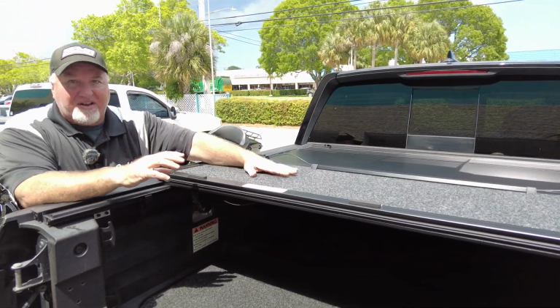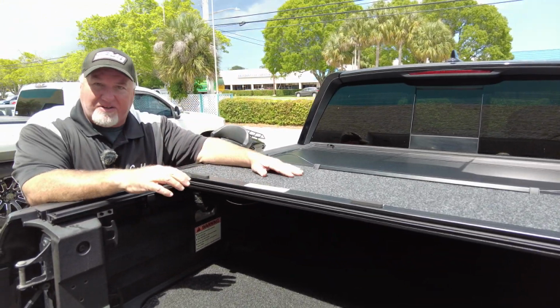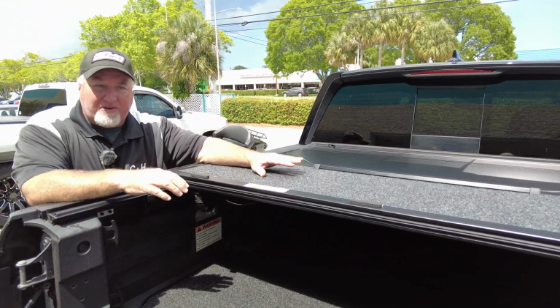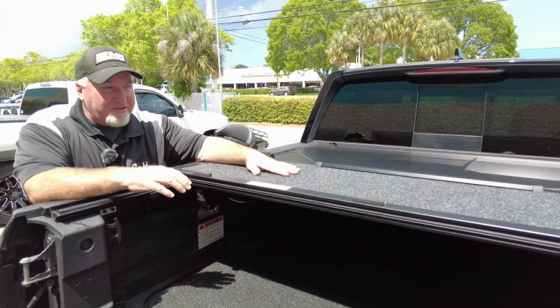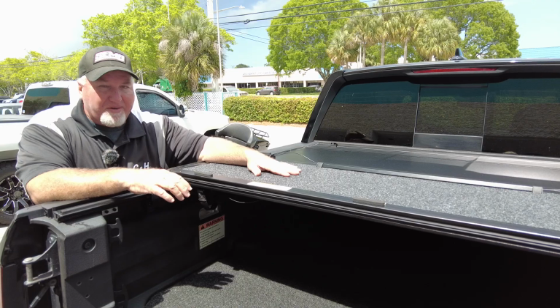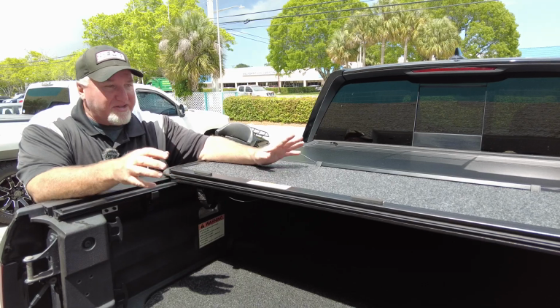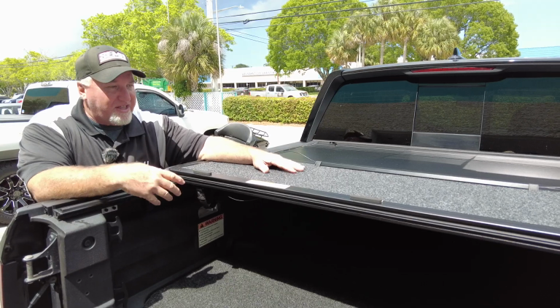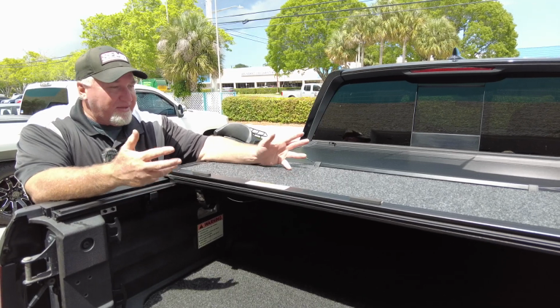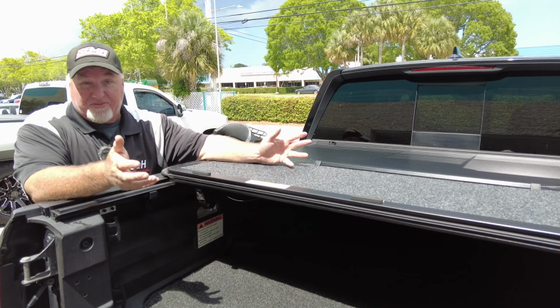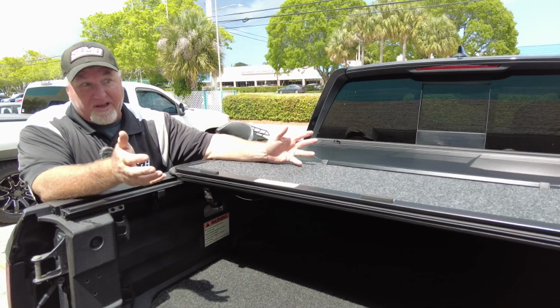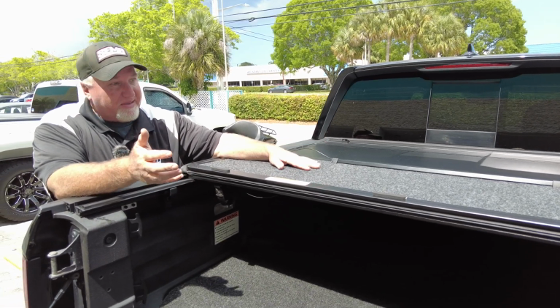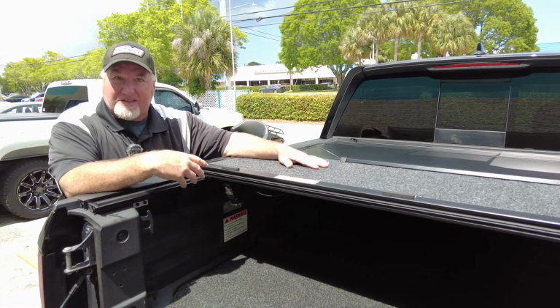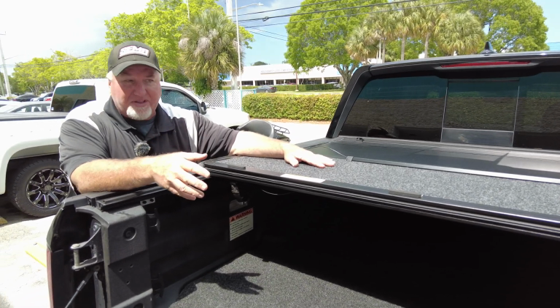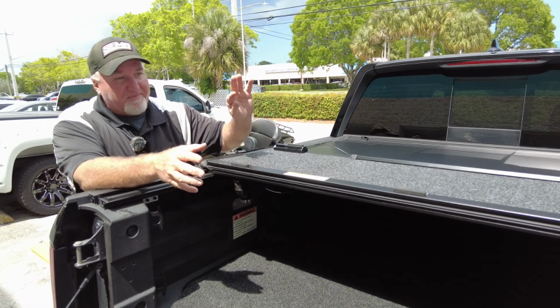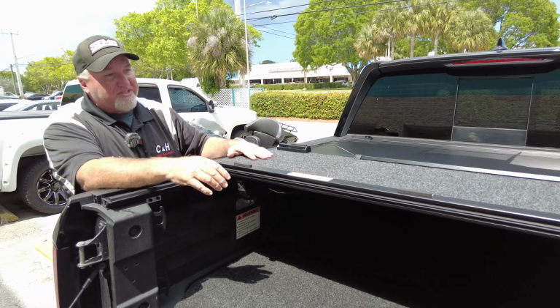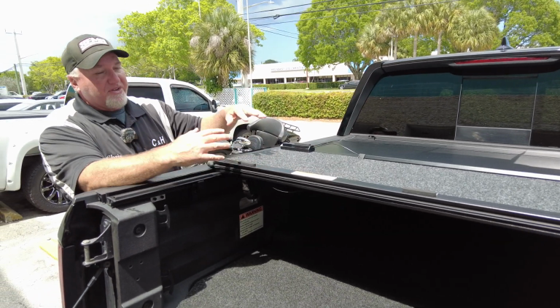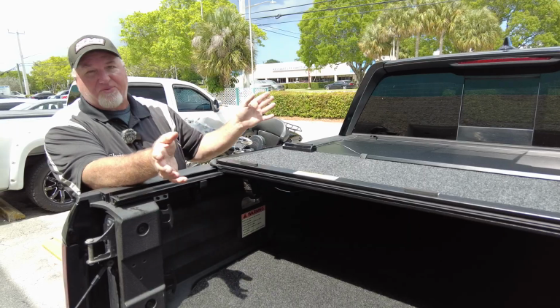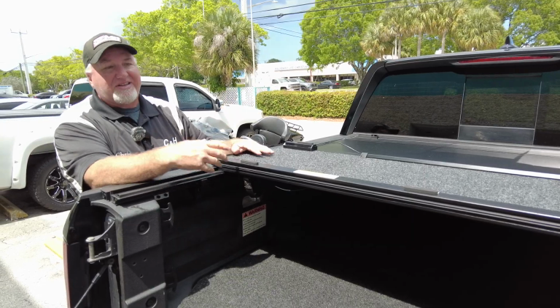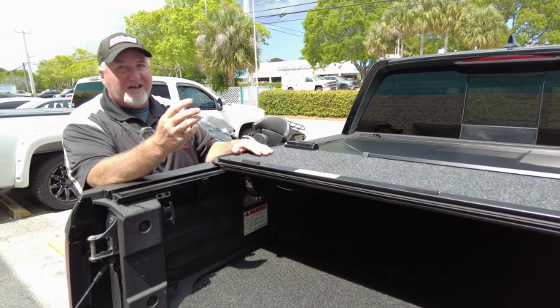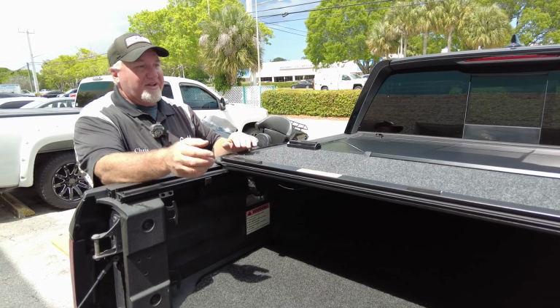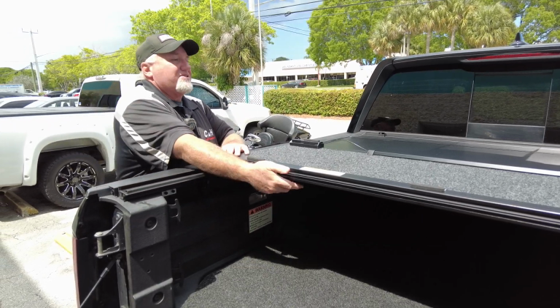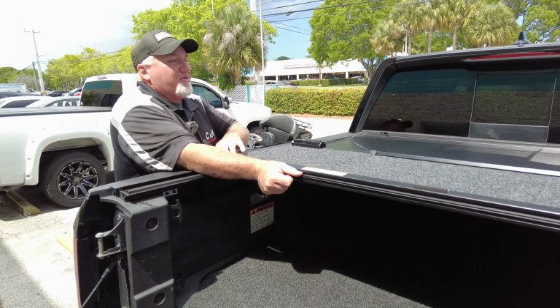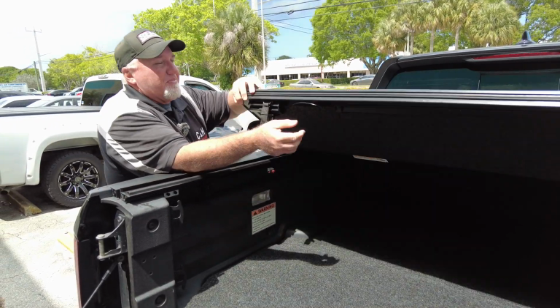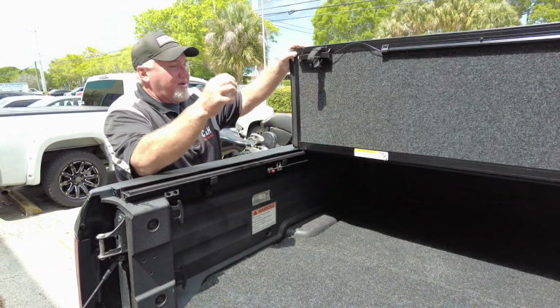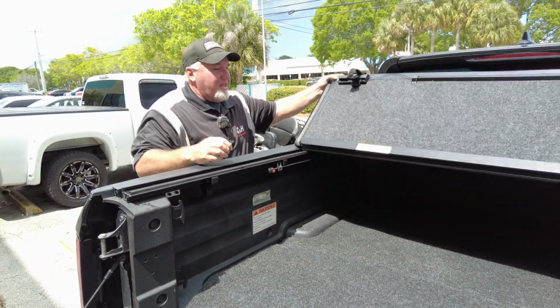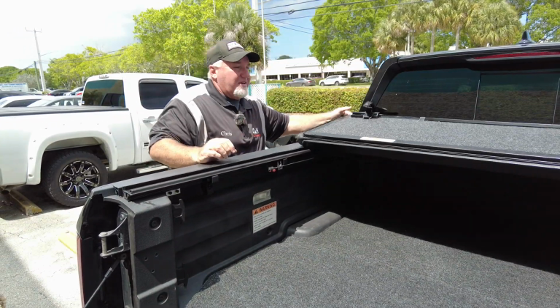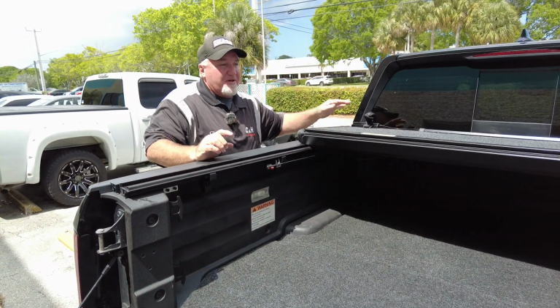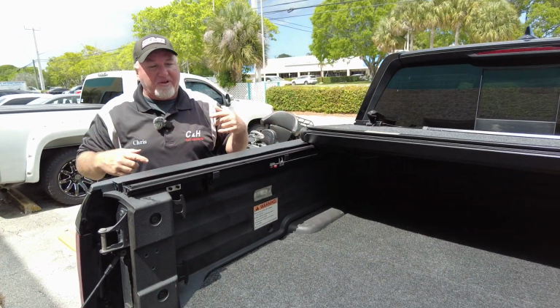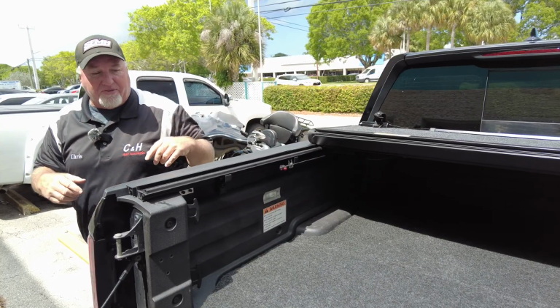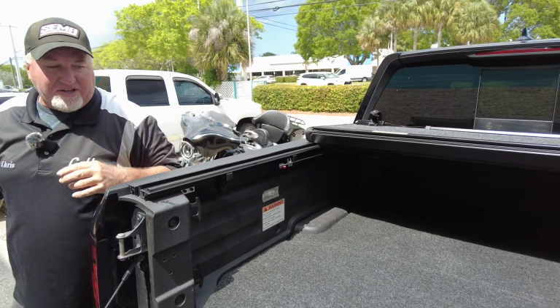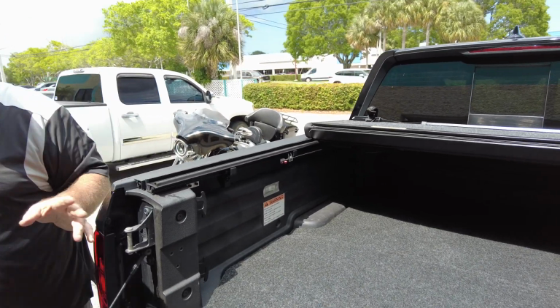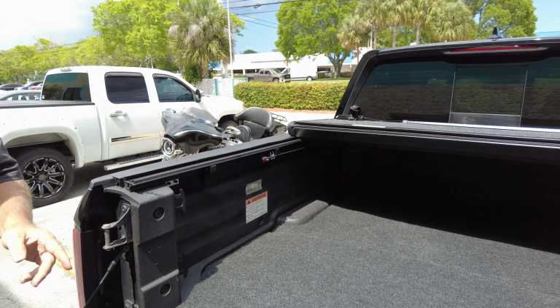If this is sitting up here and it gets rained on, it will not ruin the BedRug. BedRug is actually a formed plastic — basically you can get it wet. They use it on boats, so it gets wet and it does not hurt it. Let's go ahead and open this up again. As you can see, we've got the BedRug here.